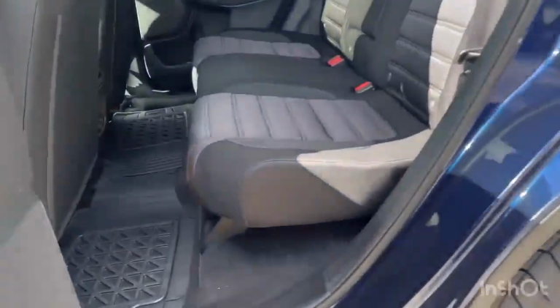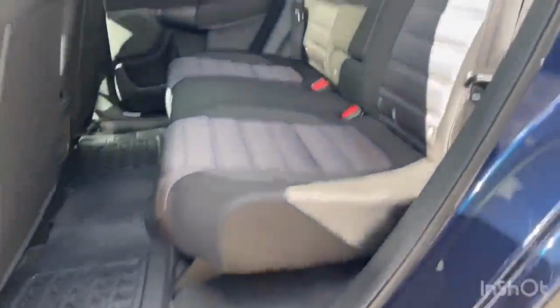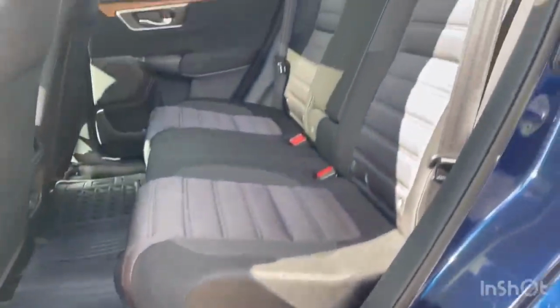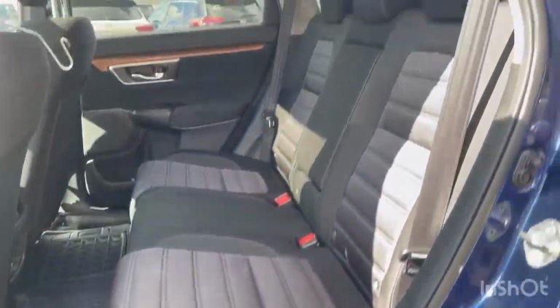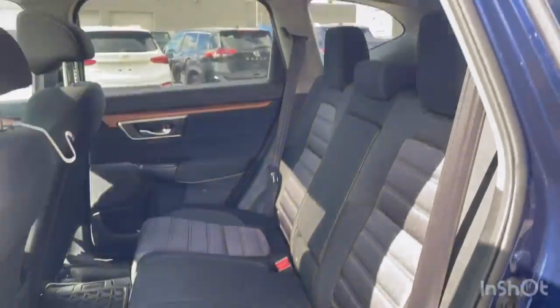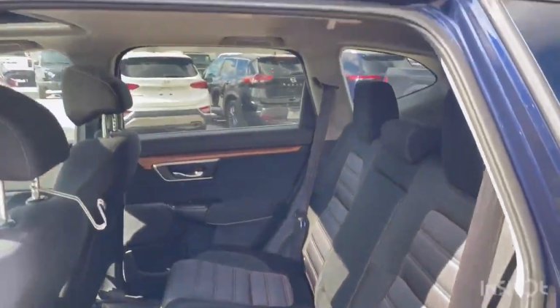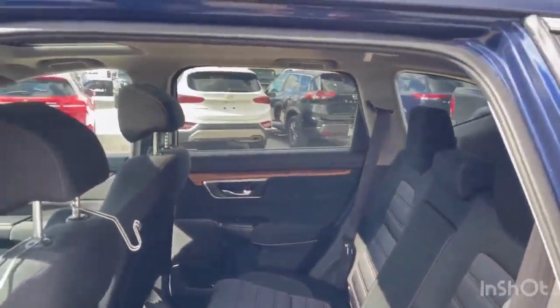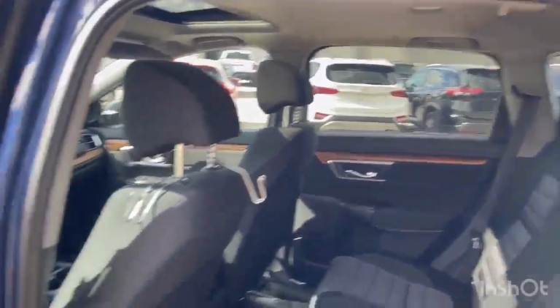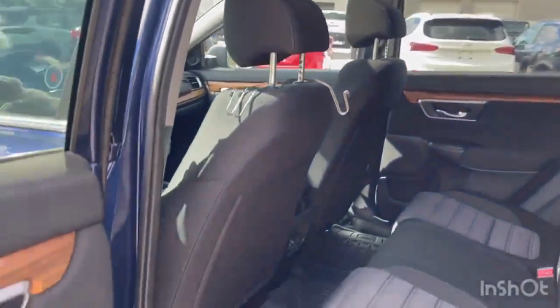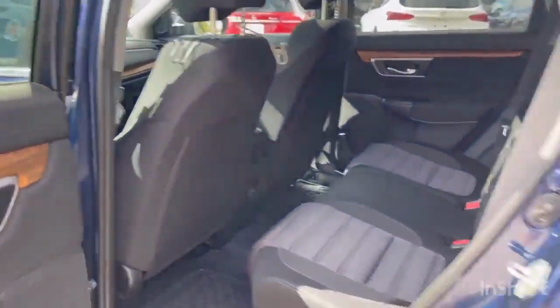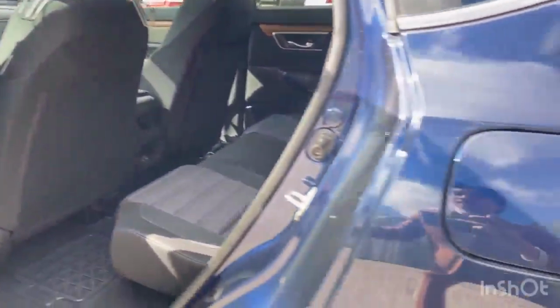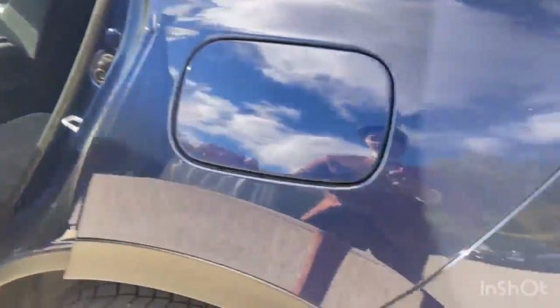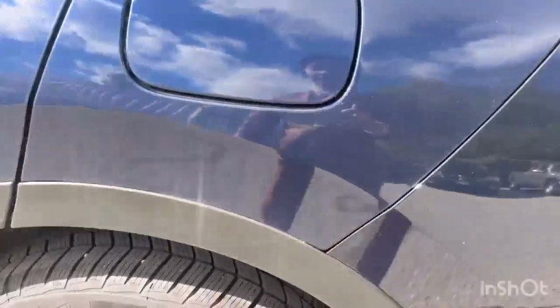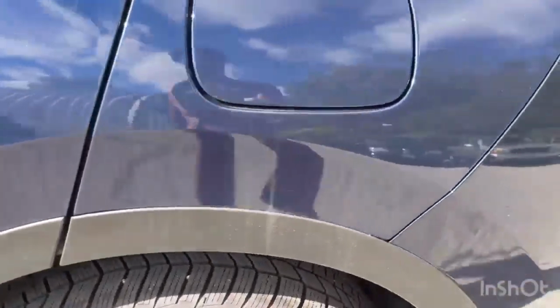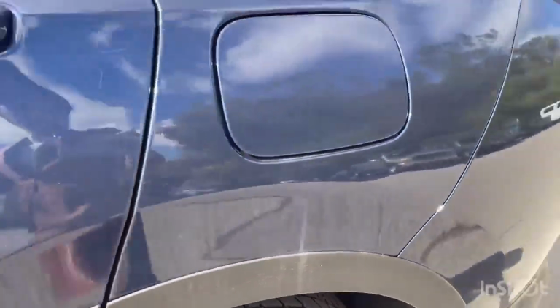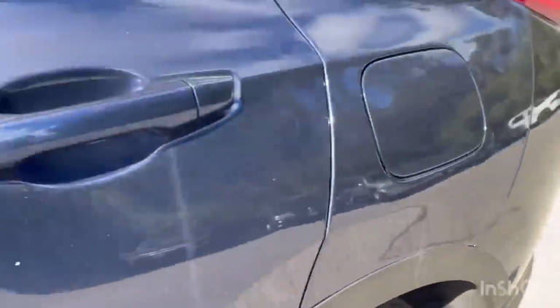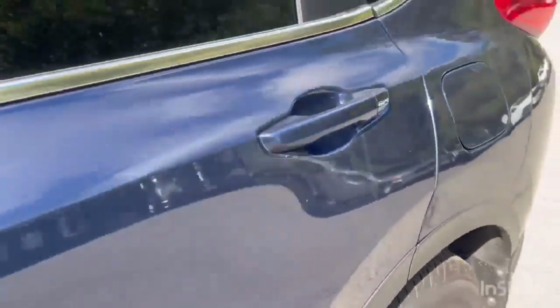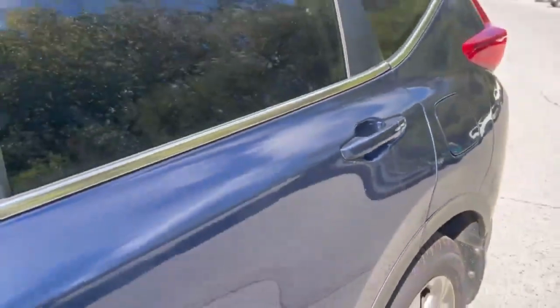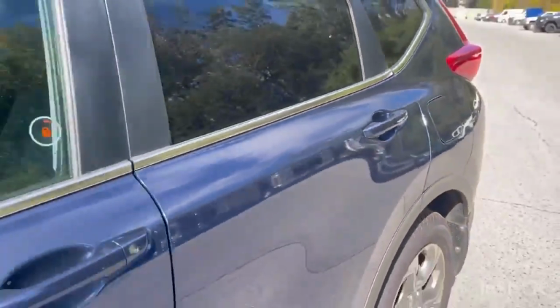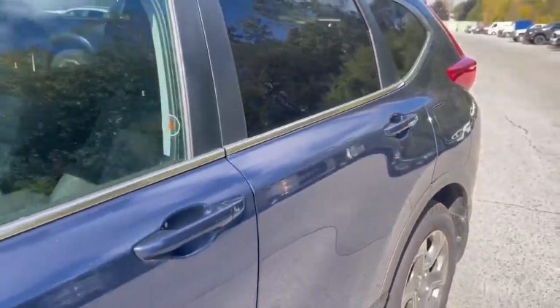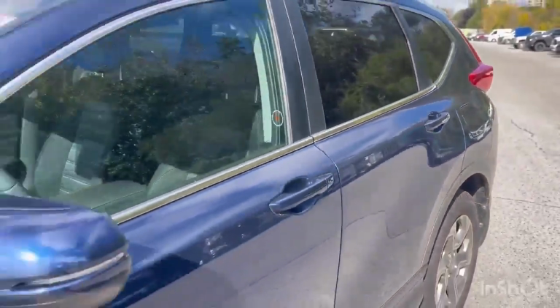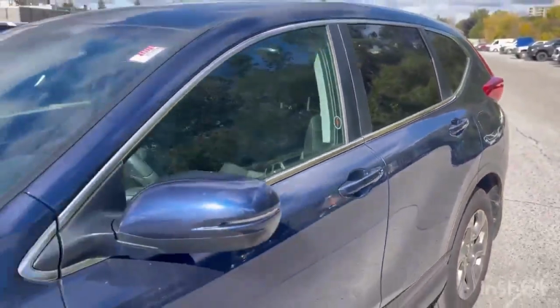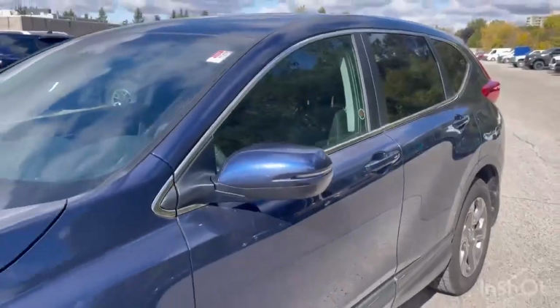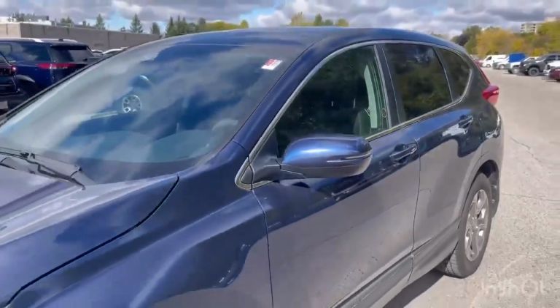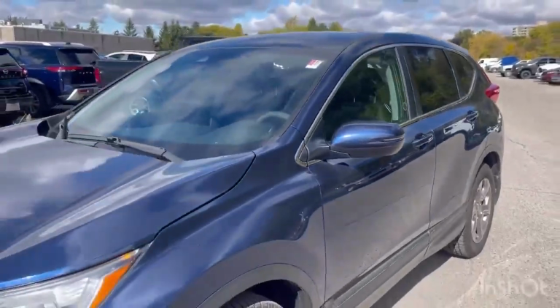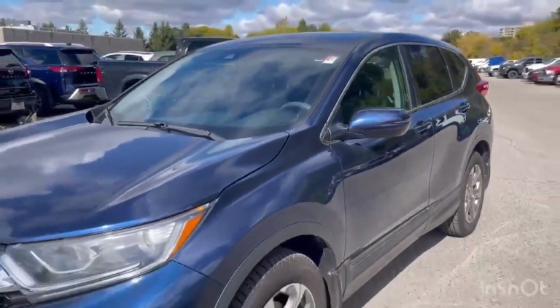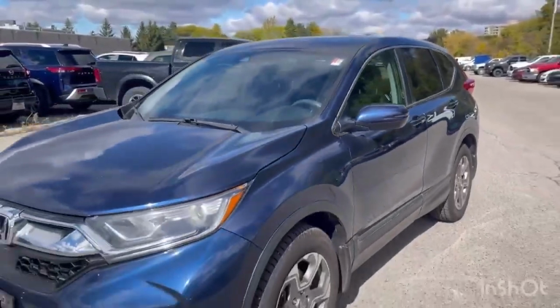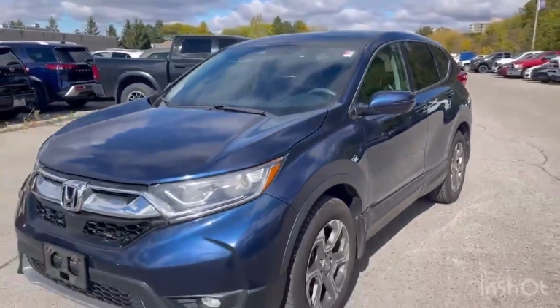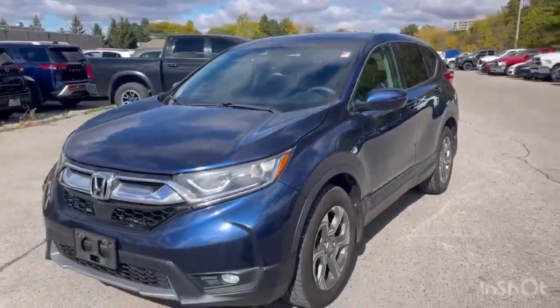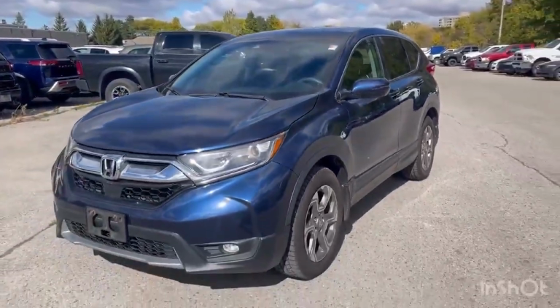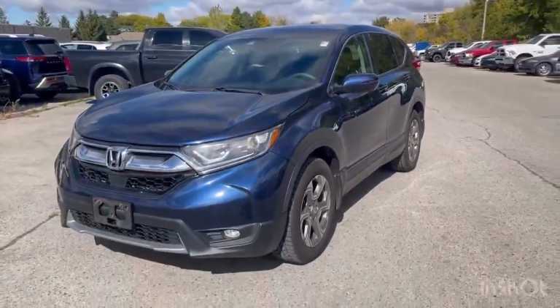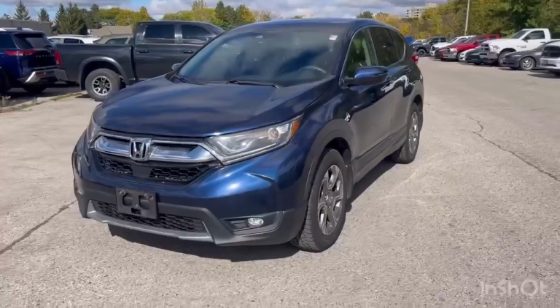We've got lots of space in the back. This vehicle is available and for sale. If you'd like to take it for a test drive, give us a call at 519-686-1988 to book your appointment today.